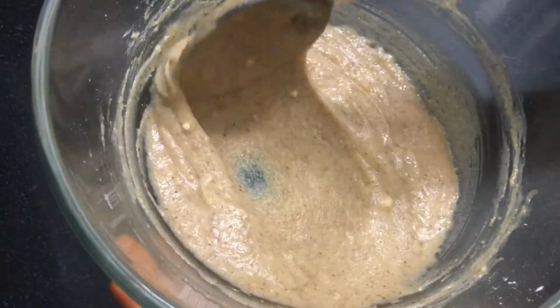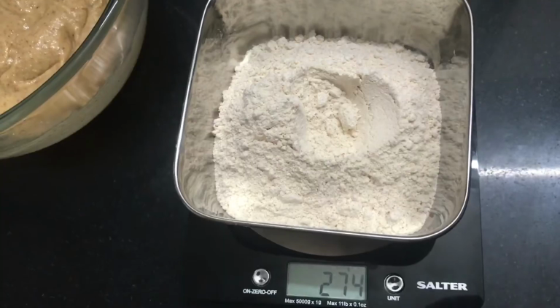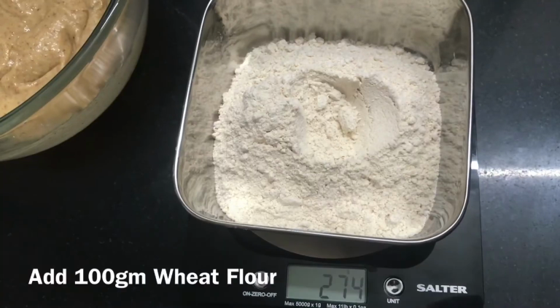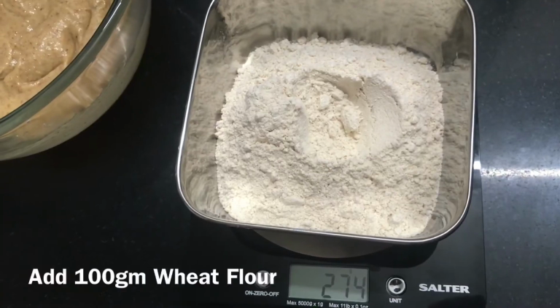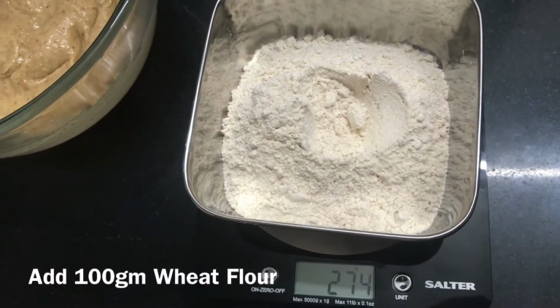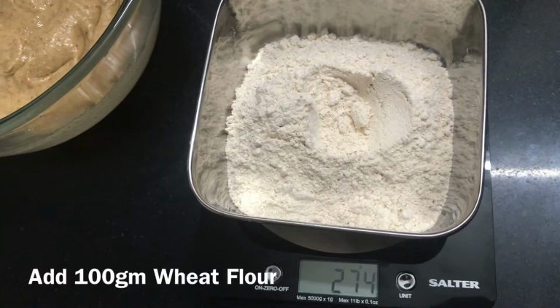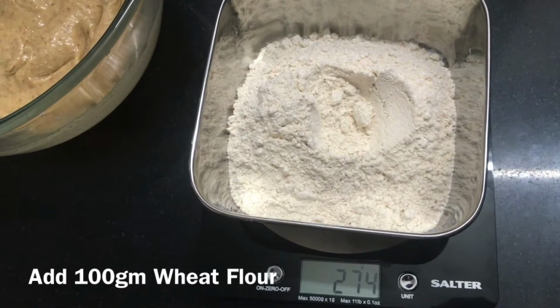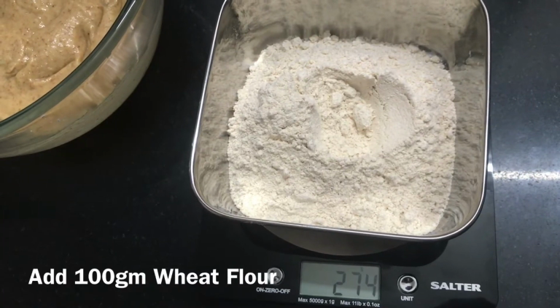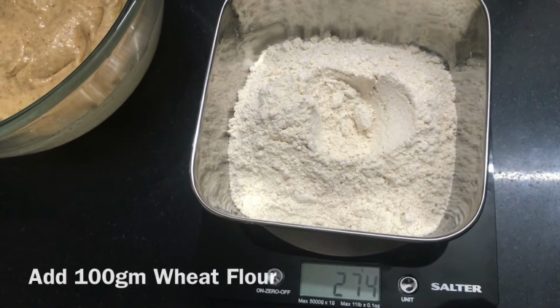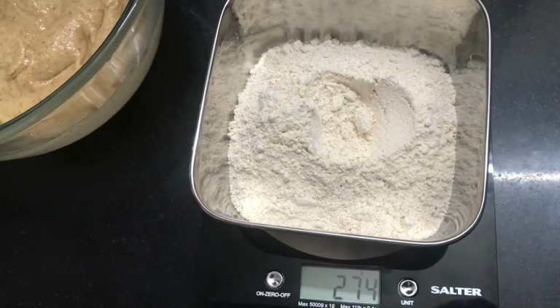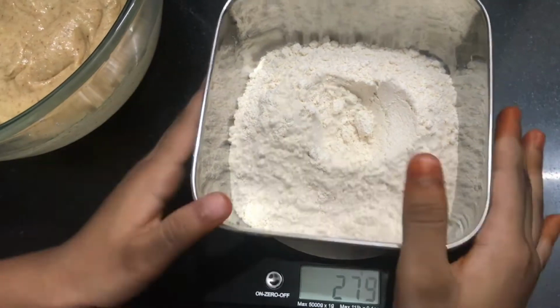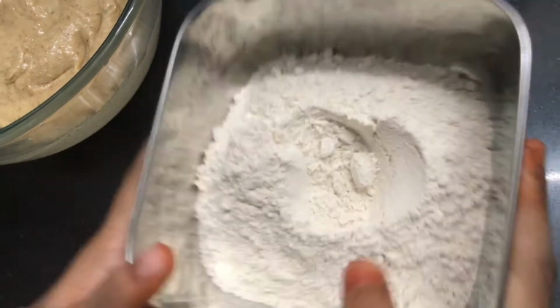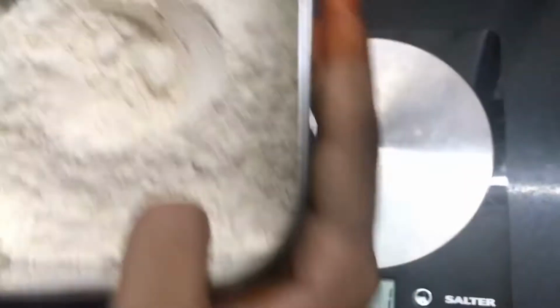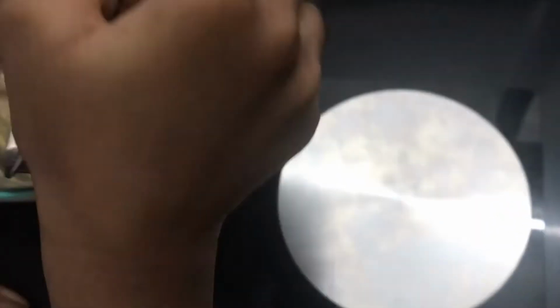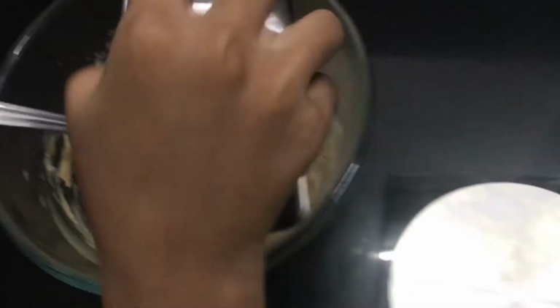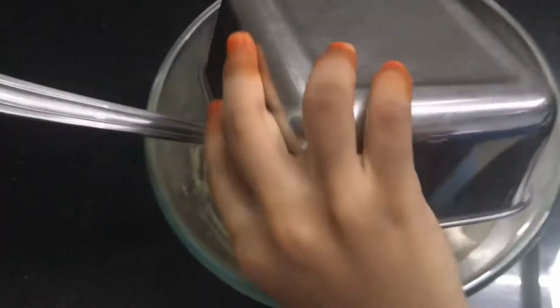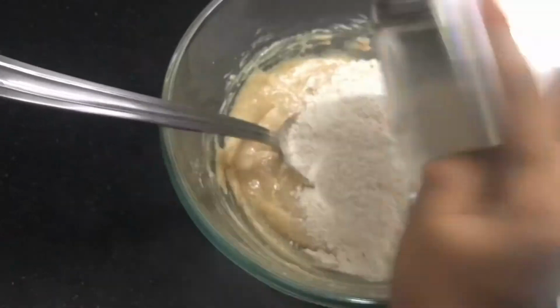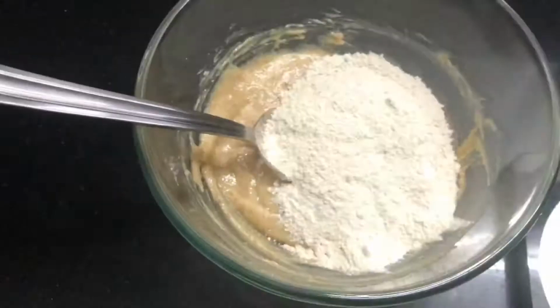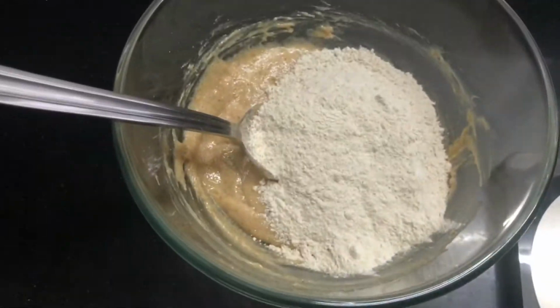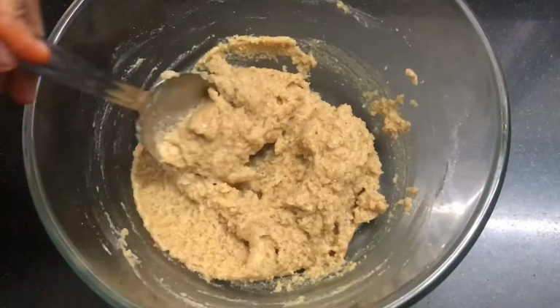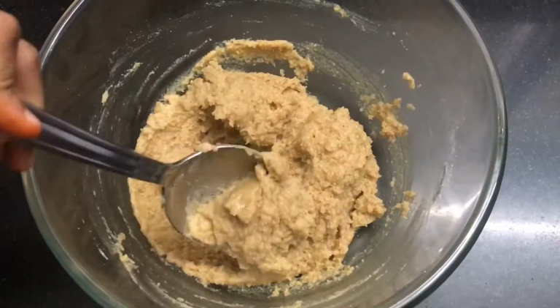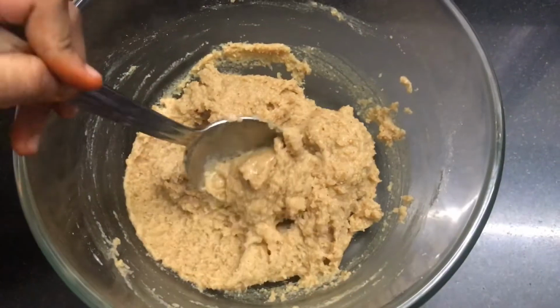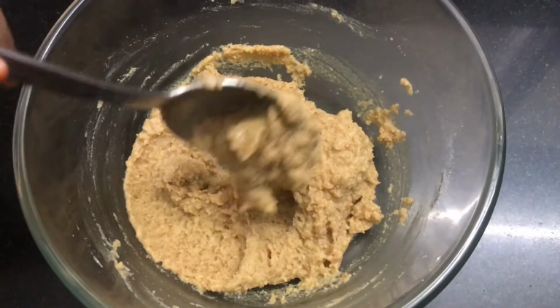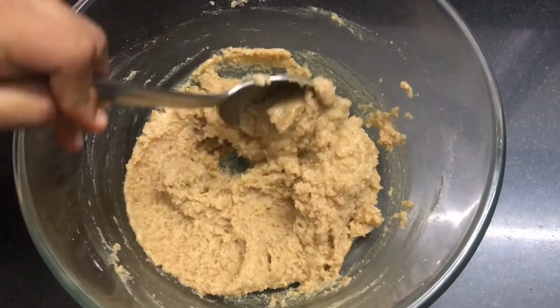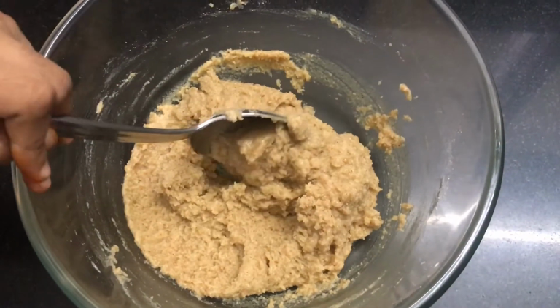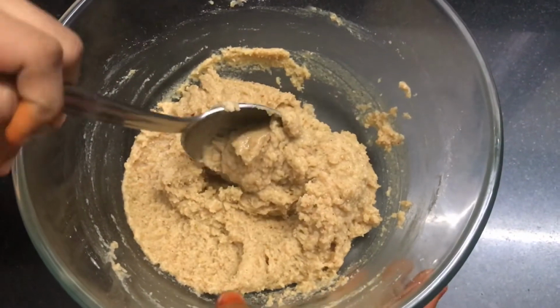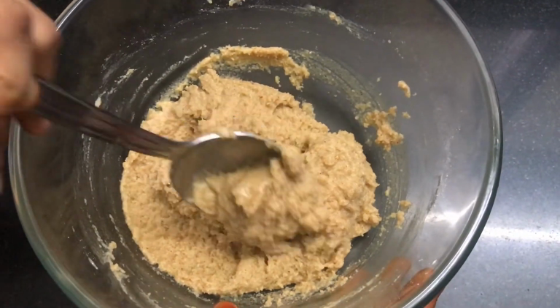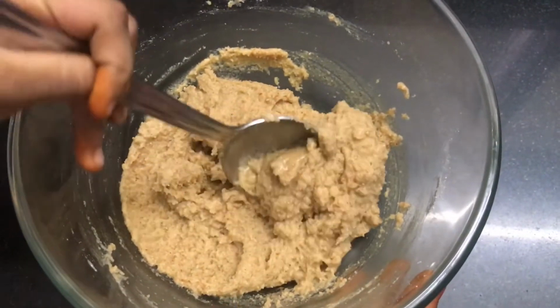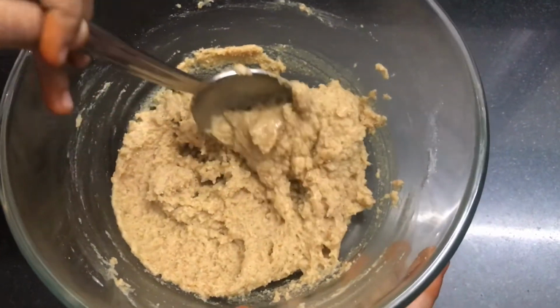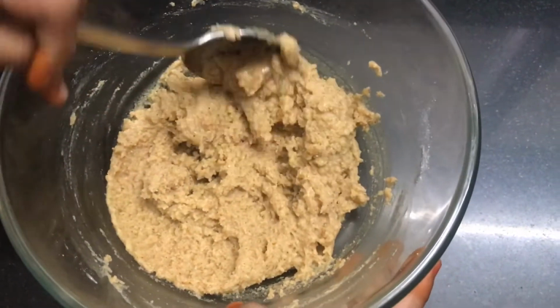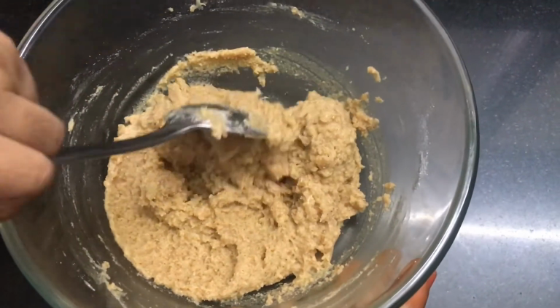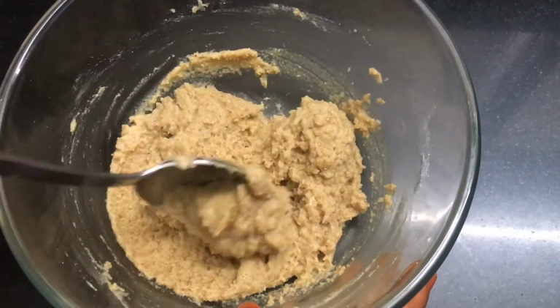Add 100 grams wheat flour. Mix it well and transfer this into a piping bag.